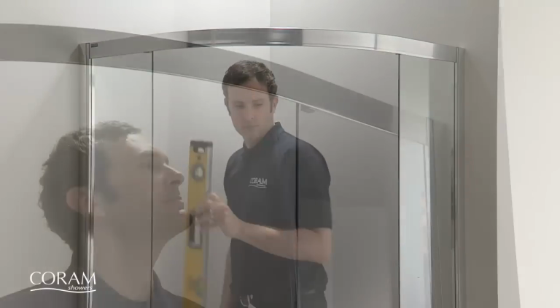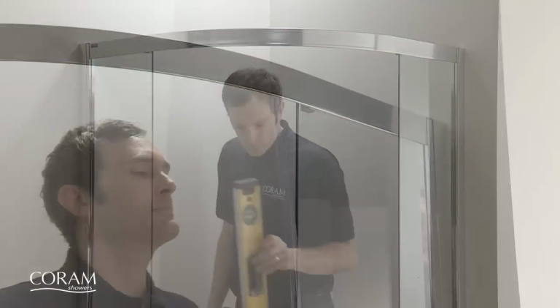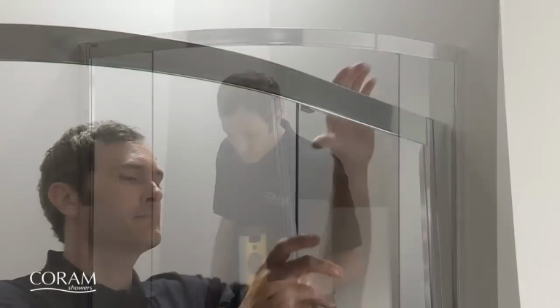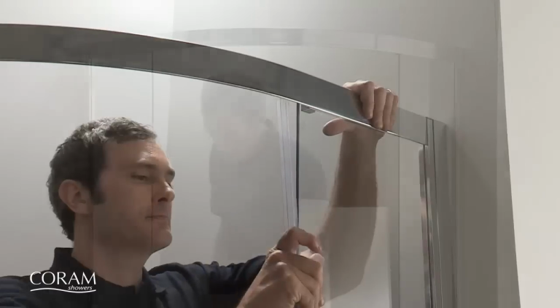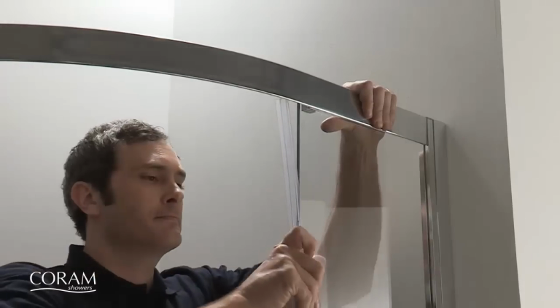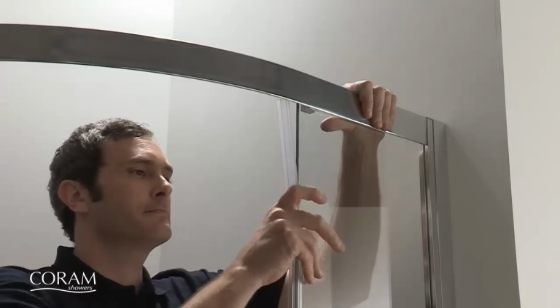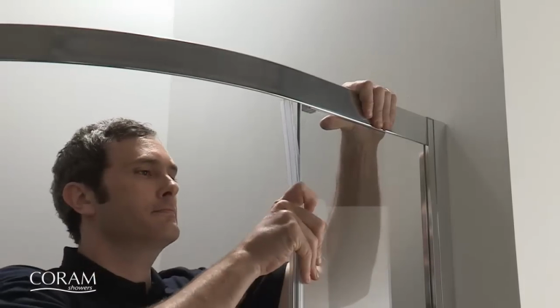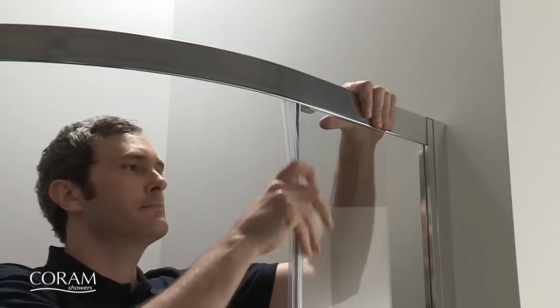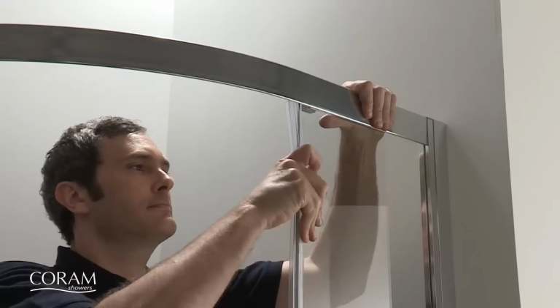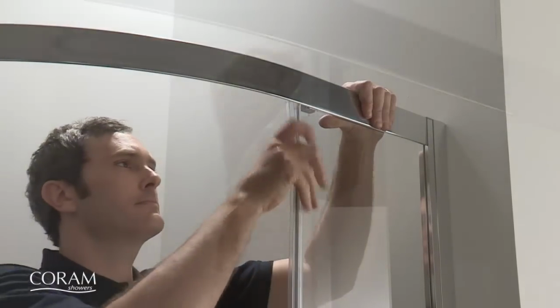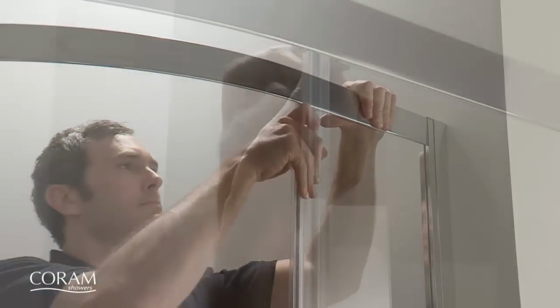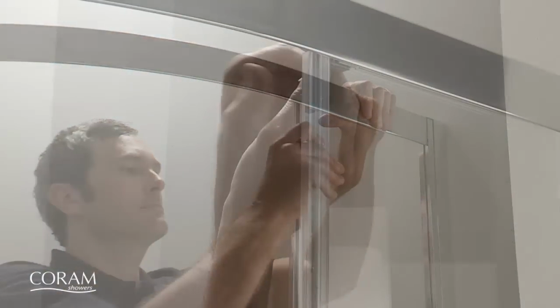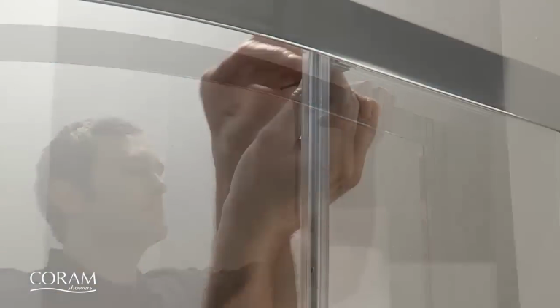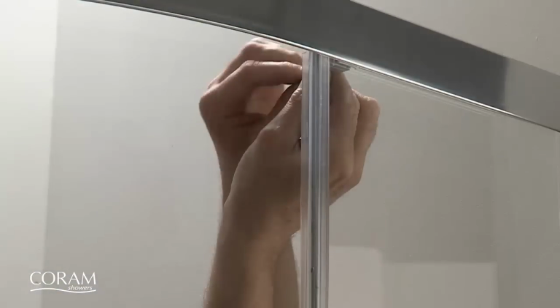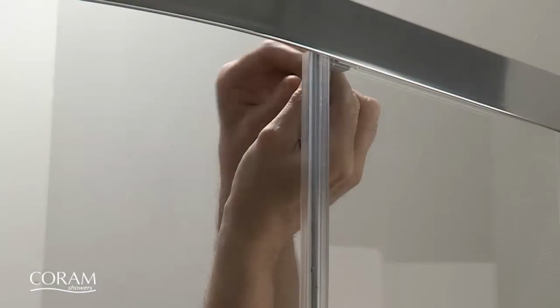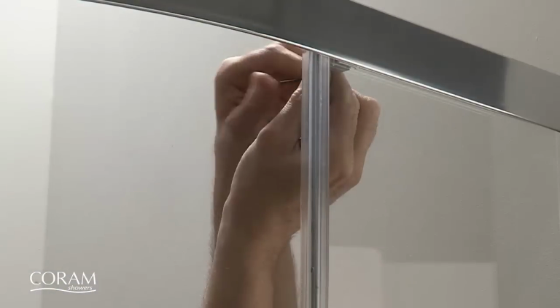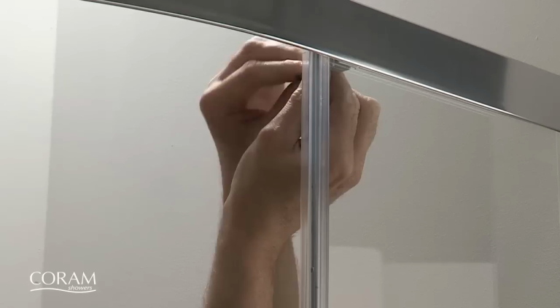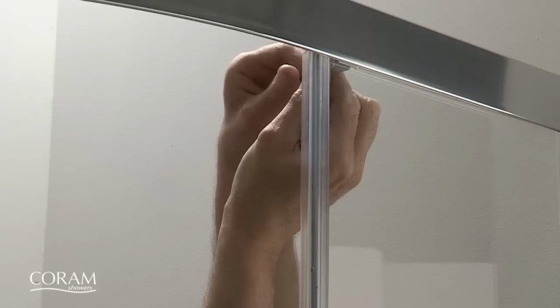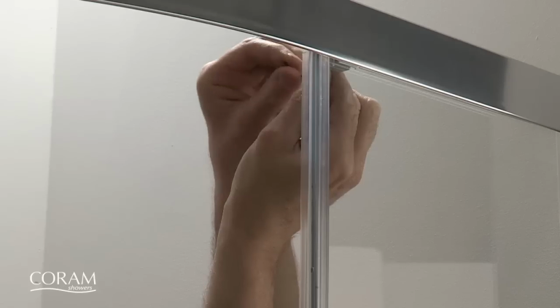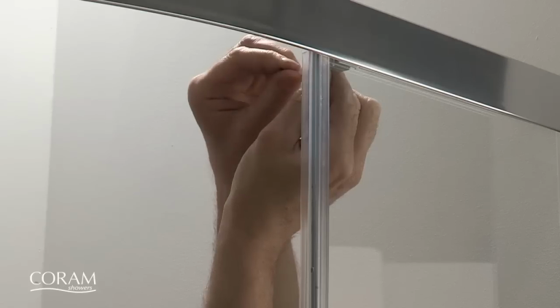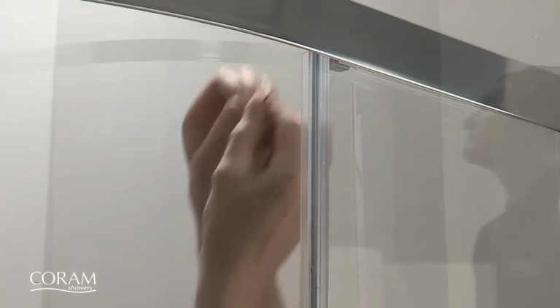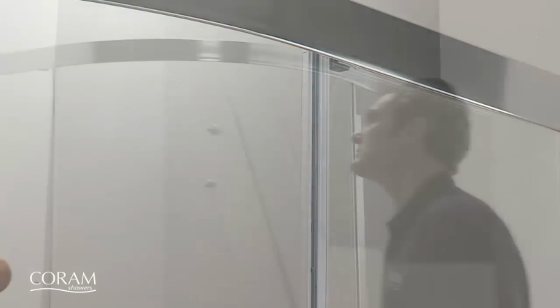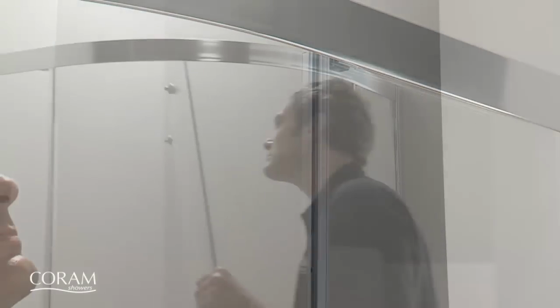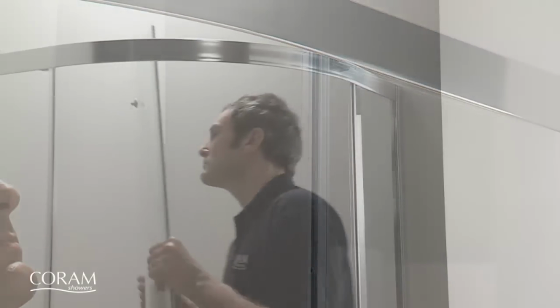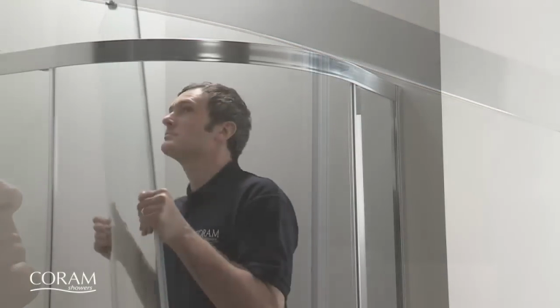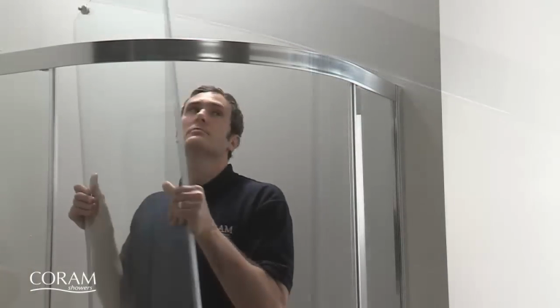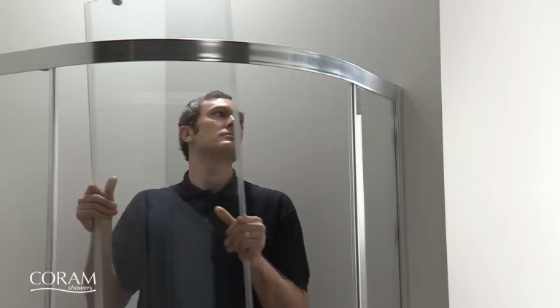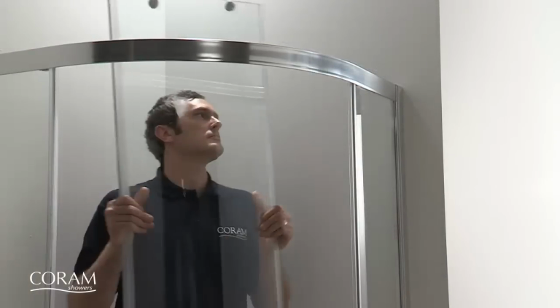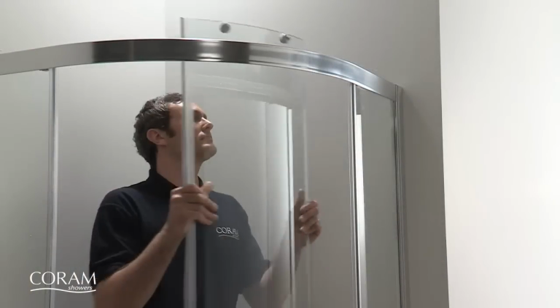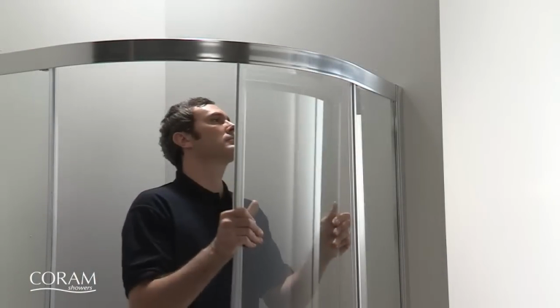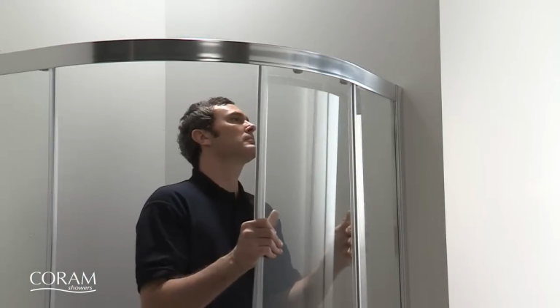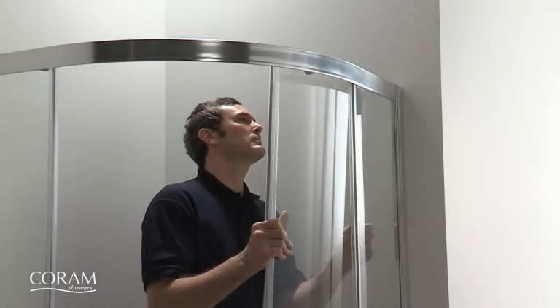Fit flipper seals onto the edge of the fixed panels and tighten the fixed panel bracket grub screws. The doors can then be easily attached with the push fit rollers.